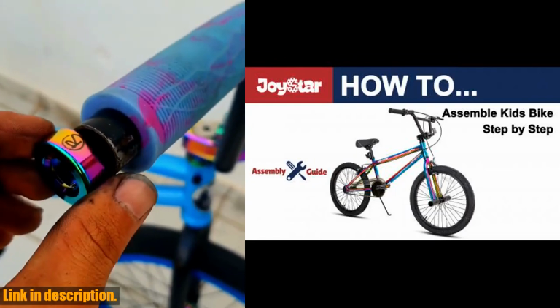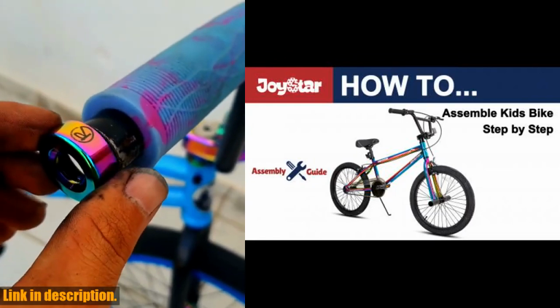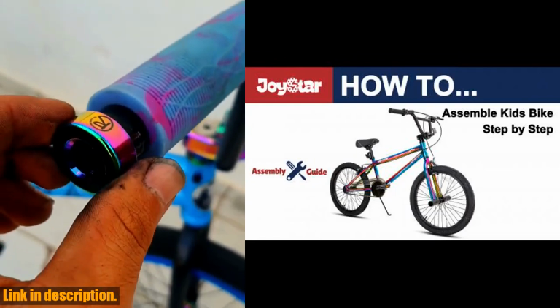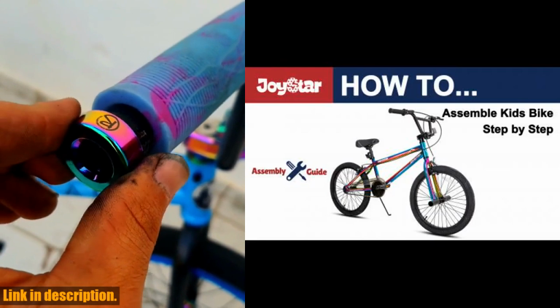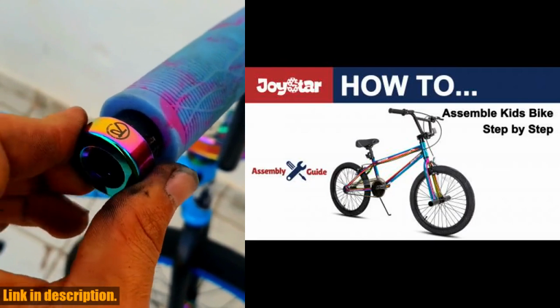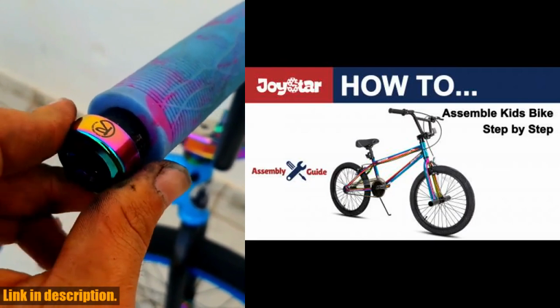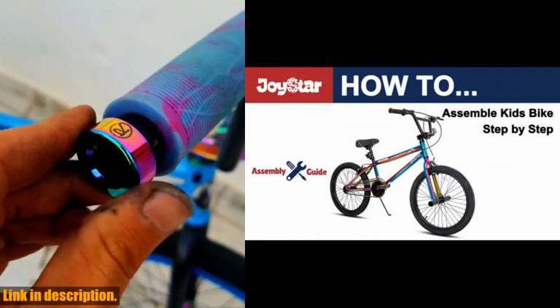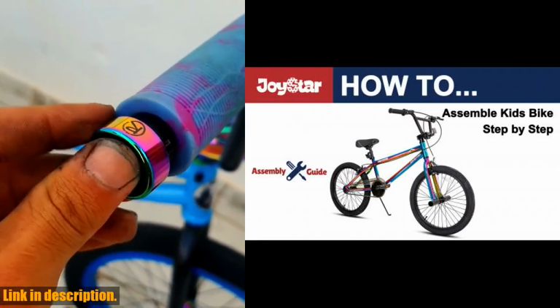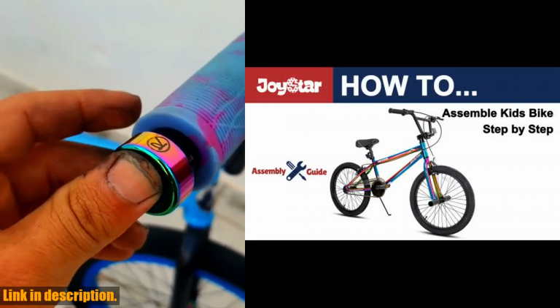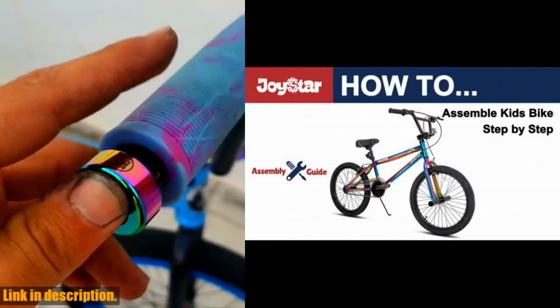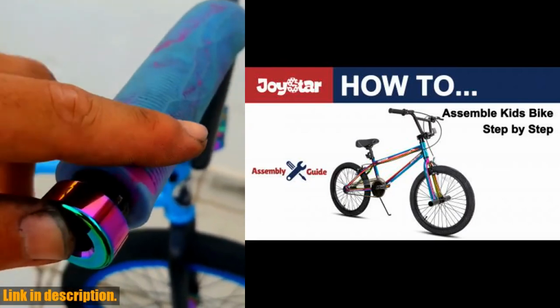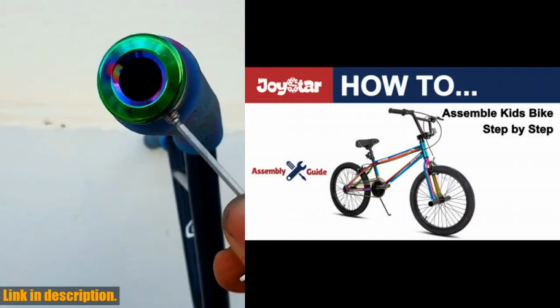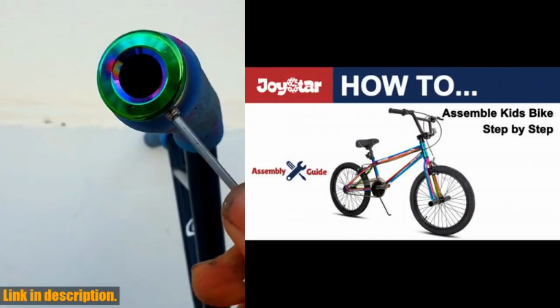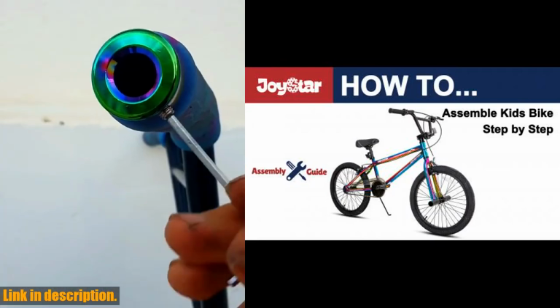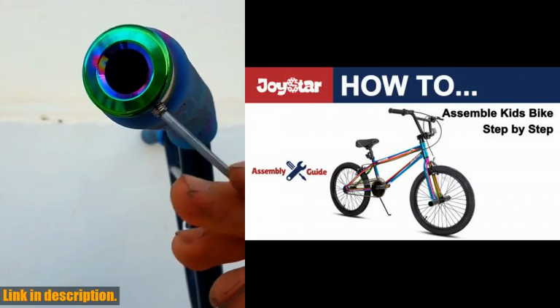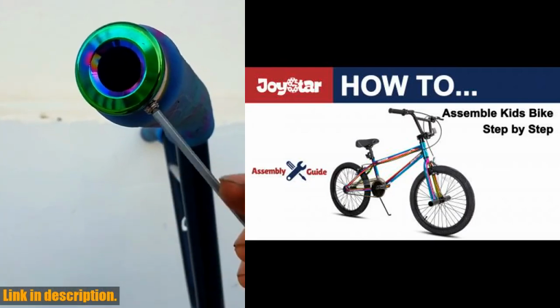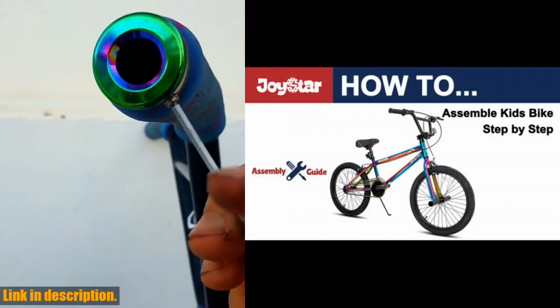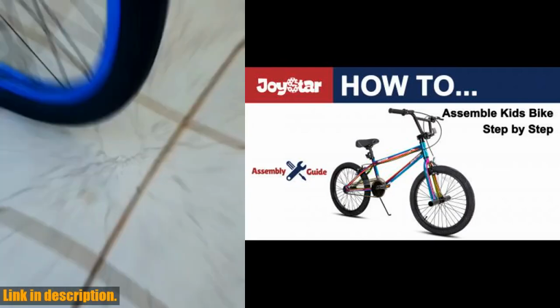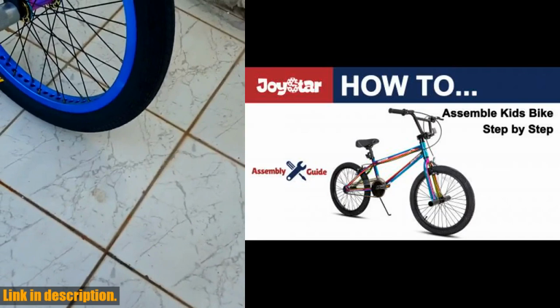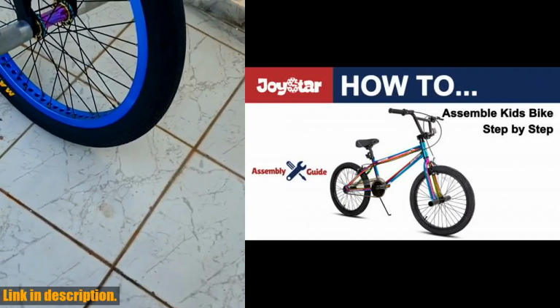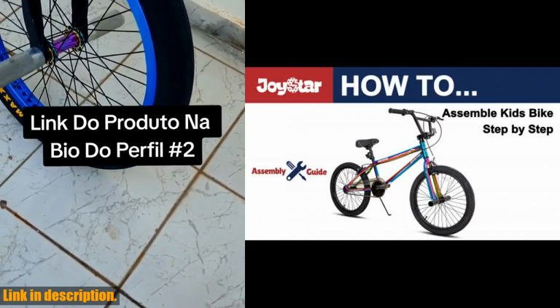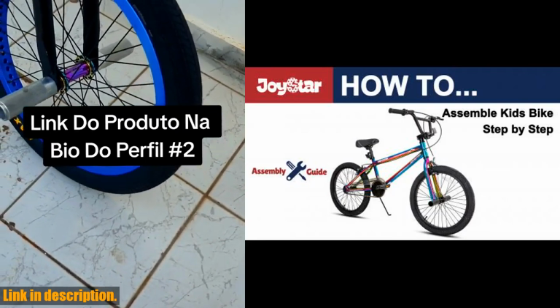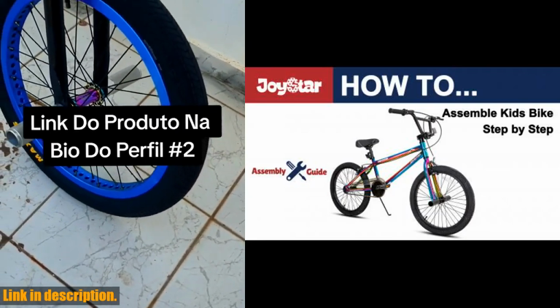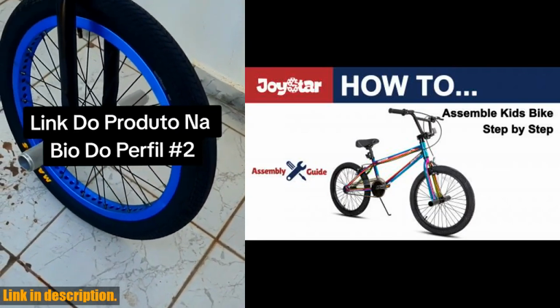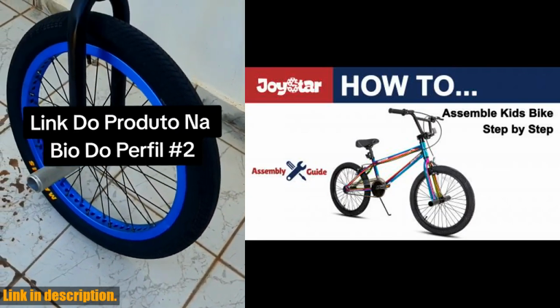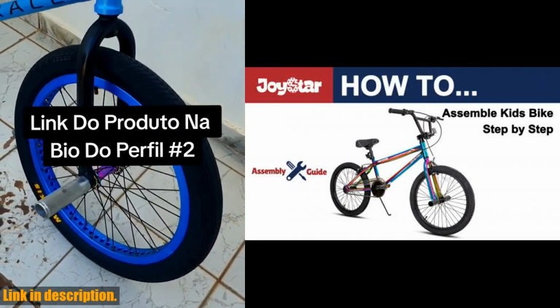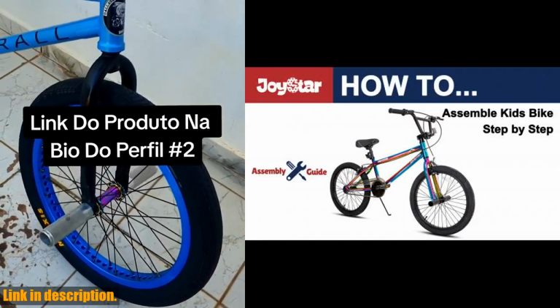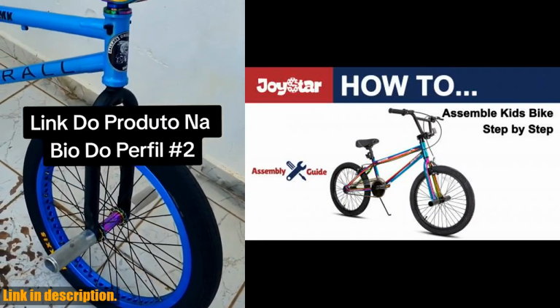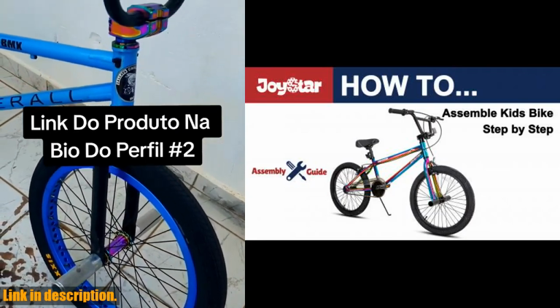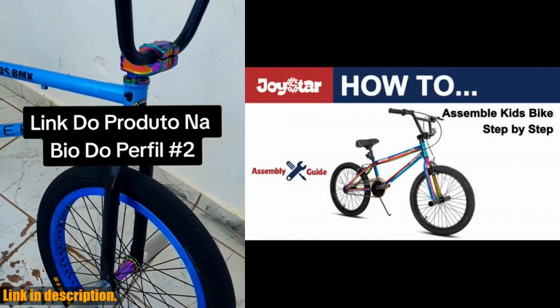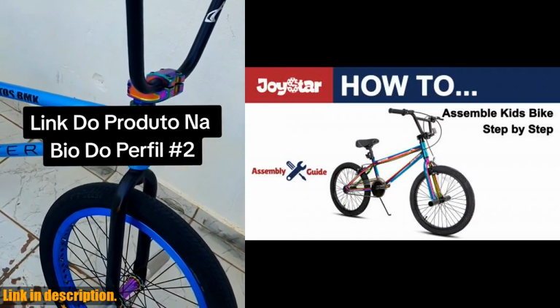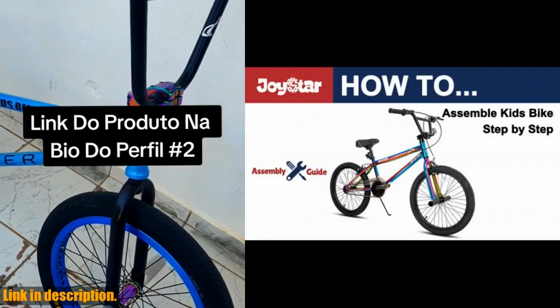Not only is it safe, but it's also easier to ride with a single speed drivetrain and efficient brake lever. Plus, assembly is a breeze with 85% of the bike already put together and easy to follow instructions.